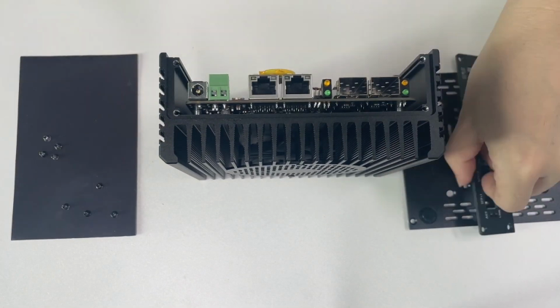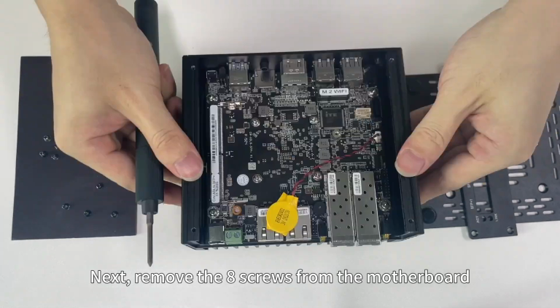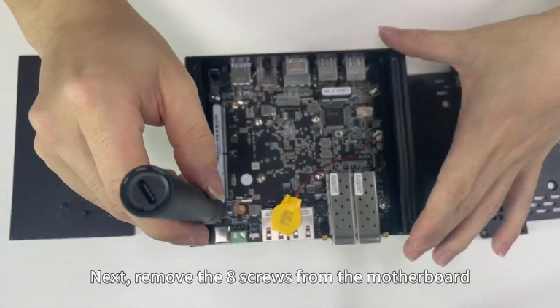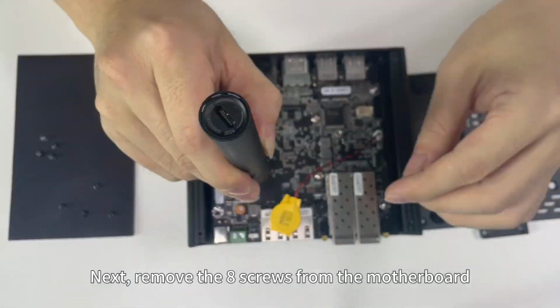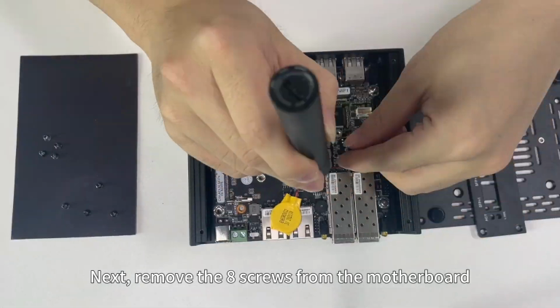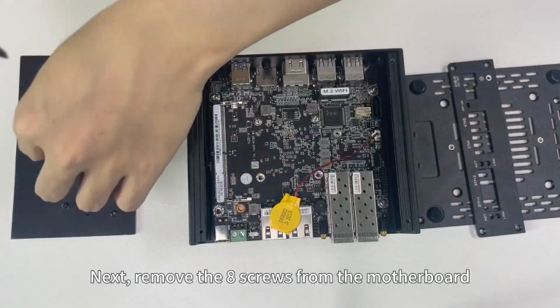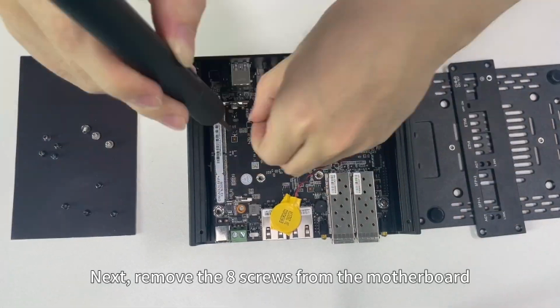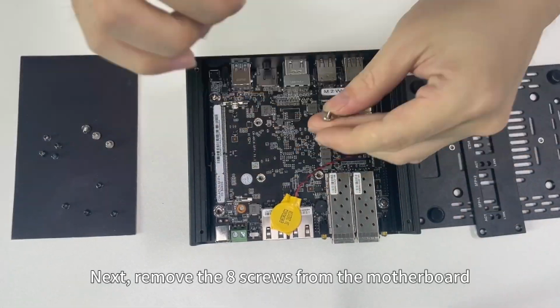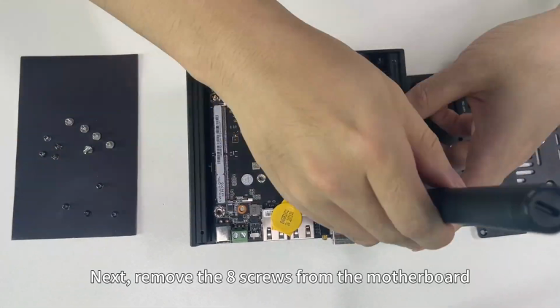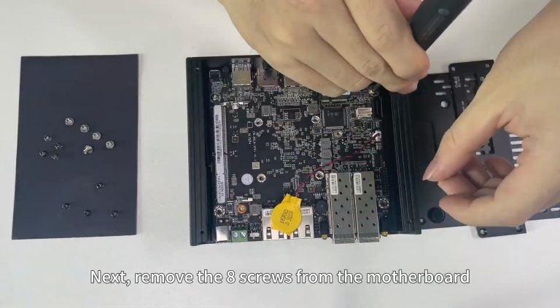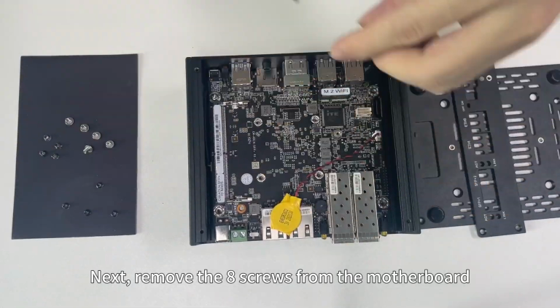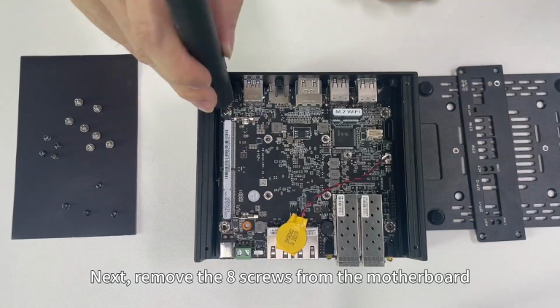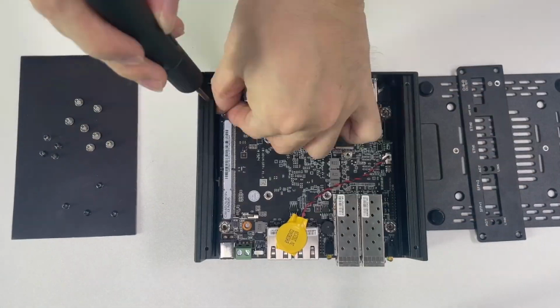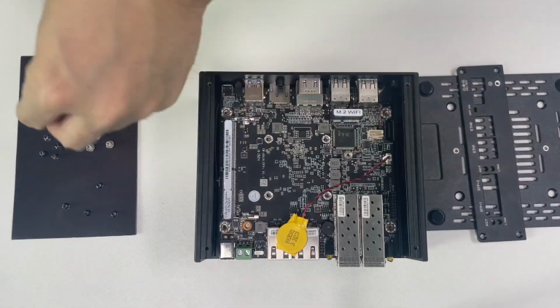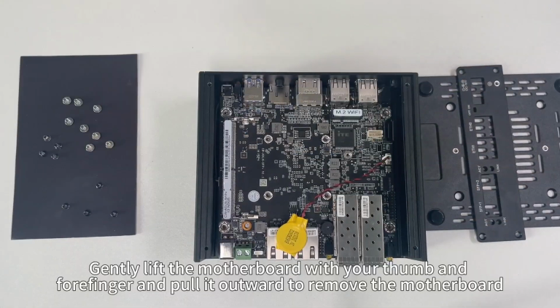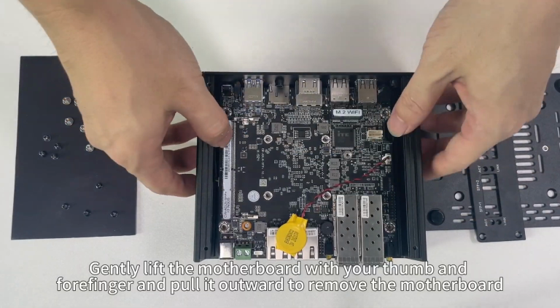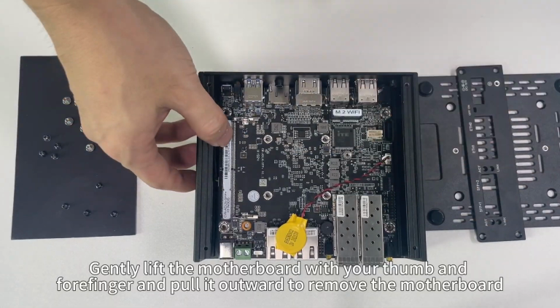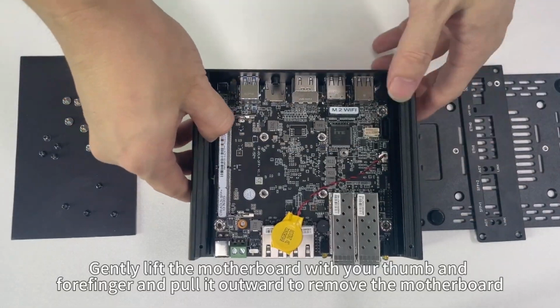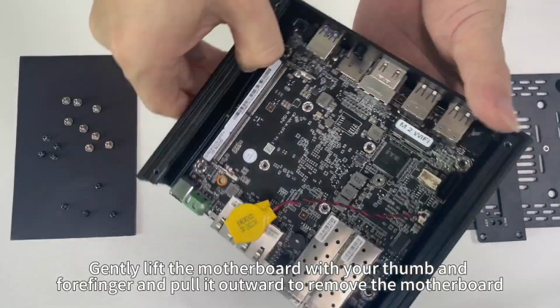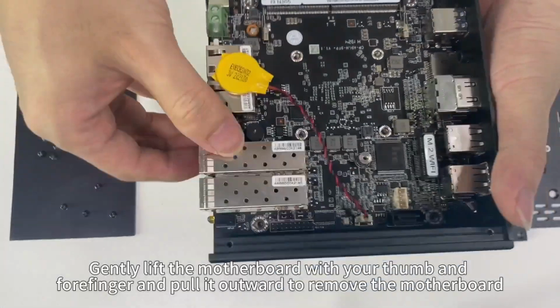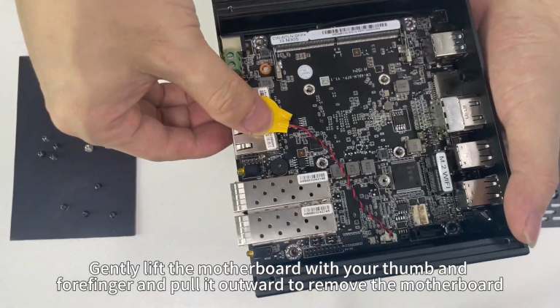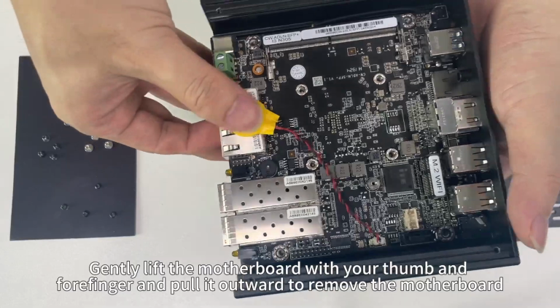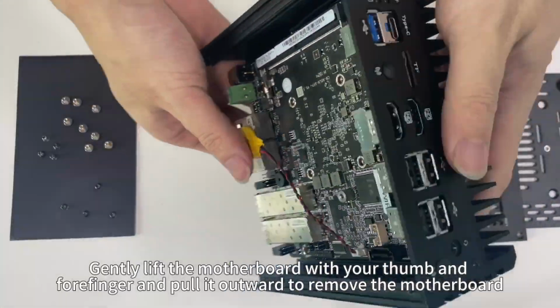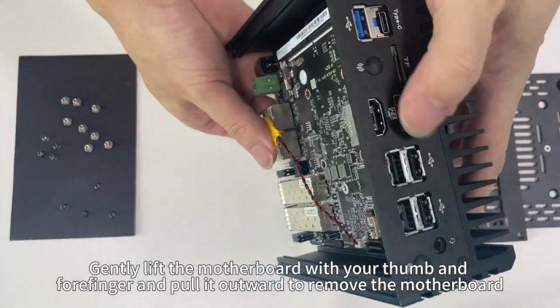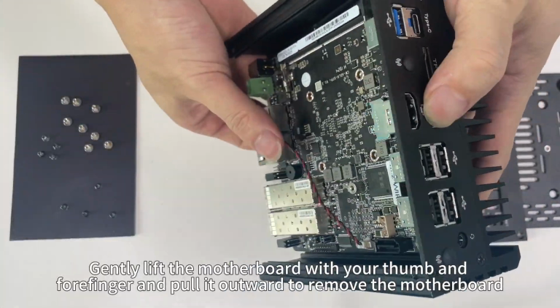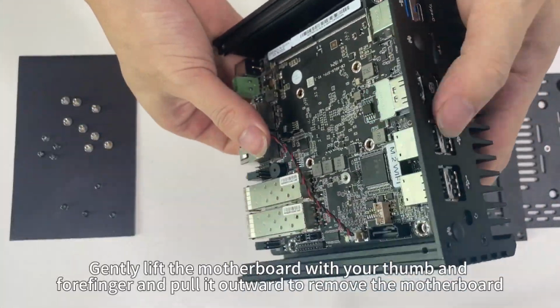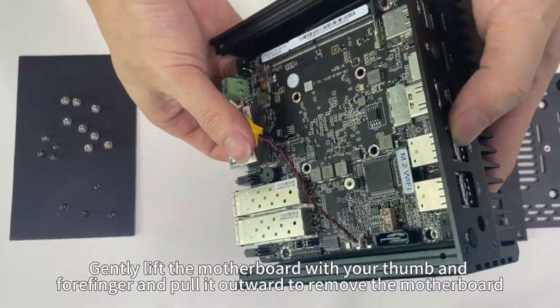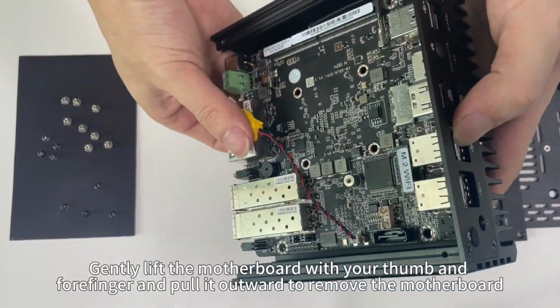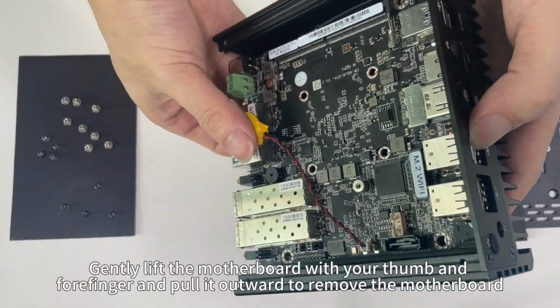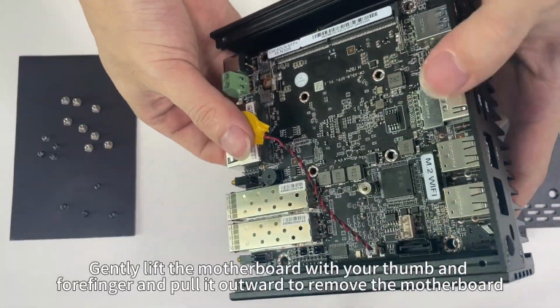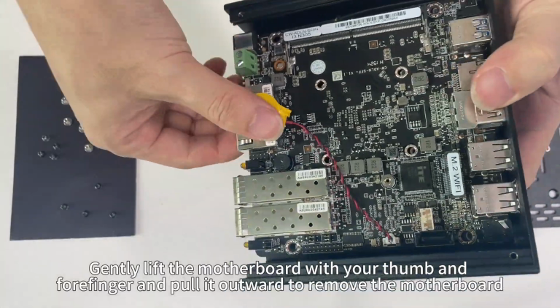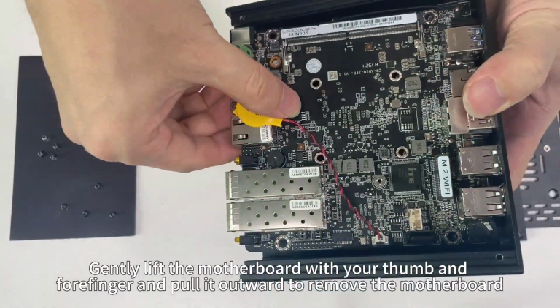Next, remove the eight screws from the motherboard. Gently lift the motherboard with your thumb and forefinger and pull it outward to remove the motherboard.